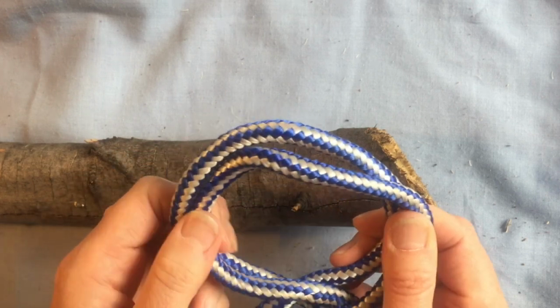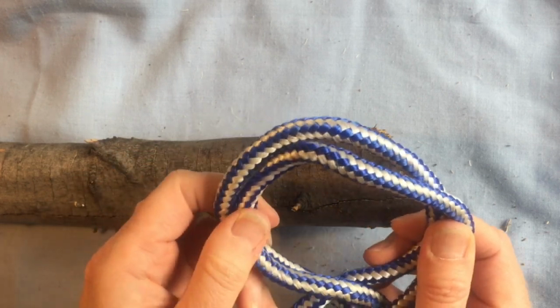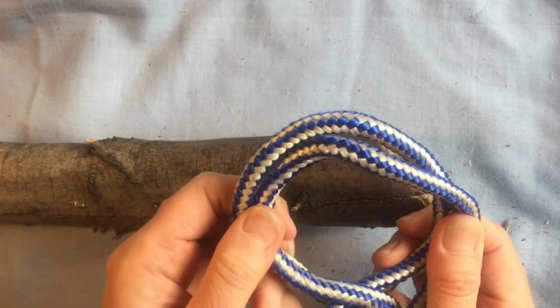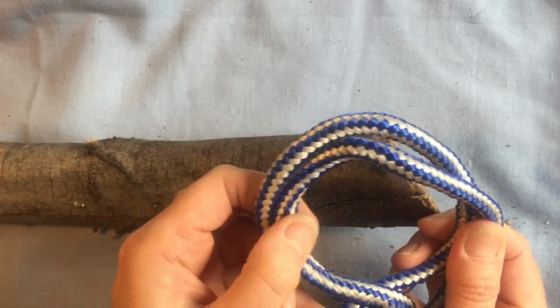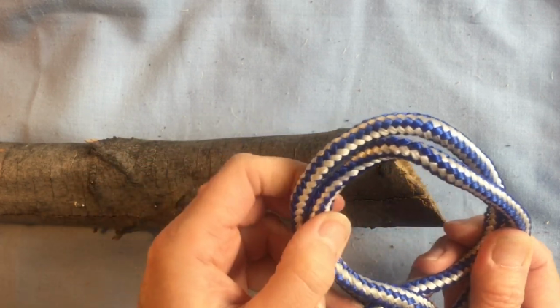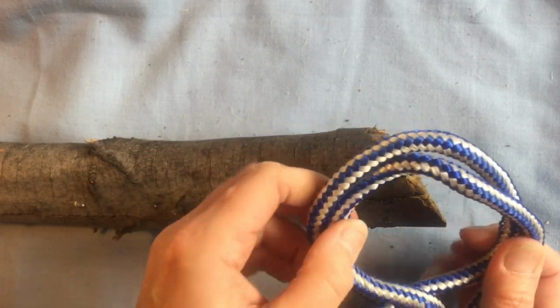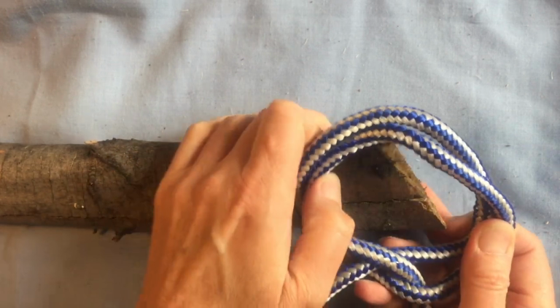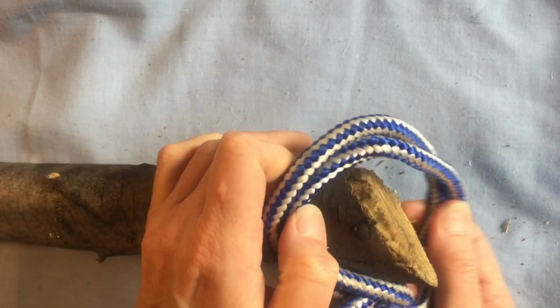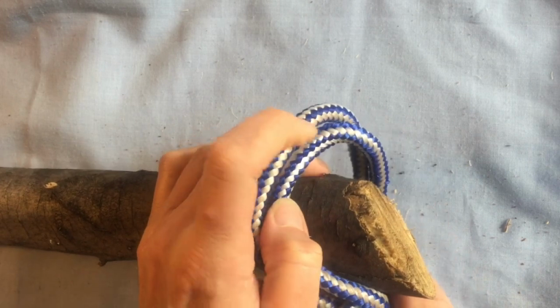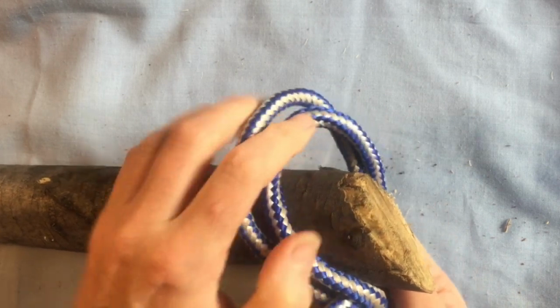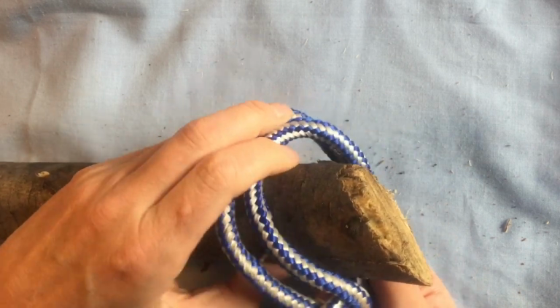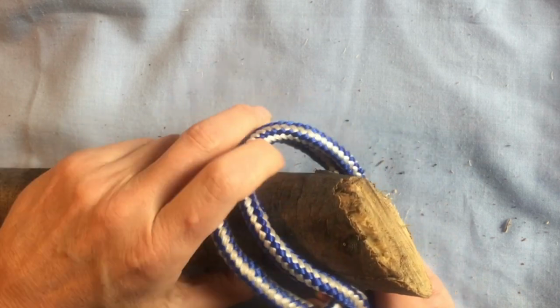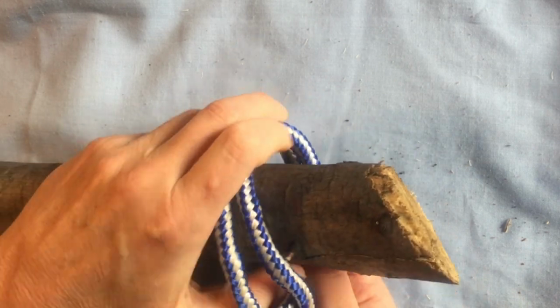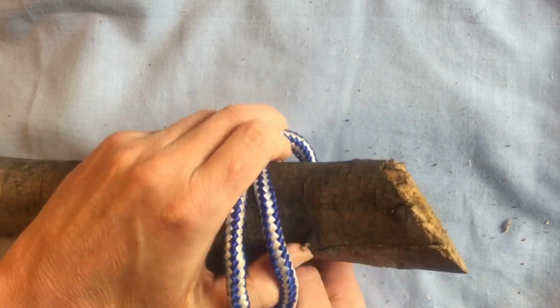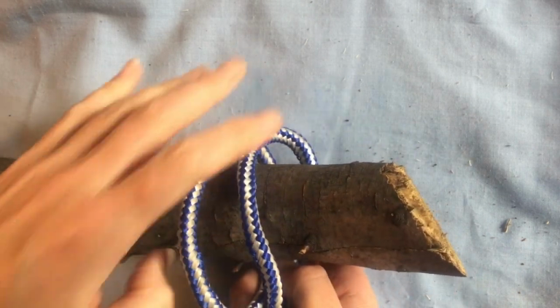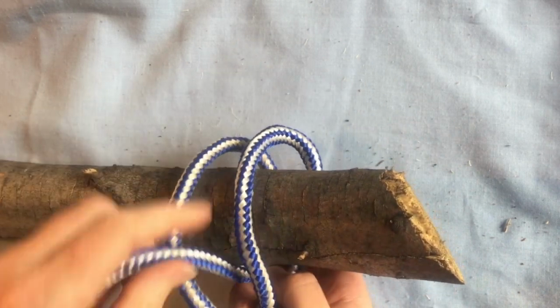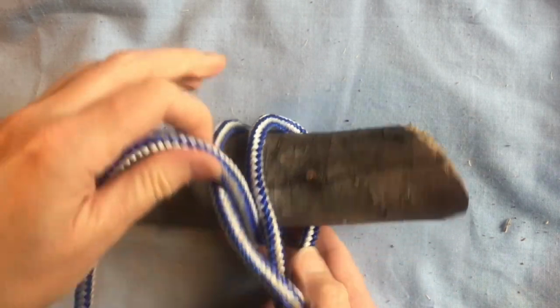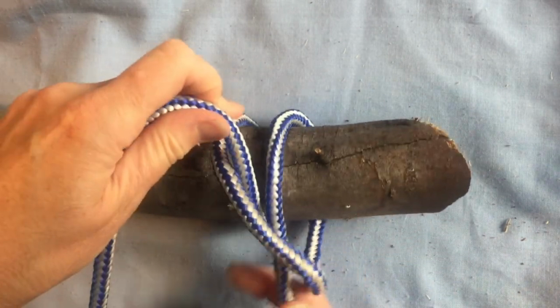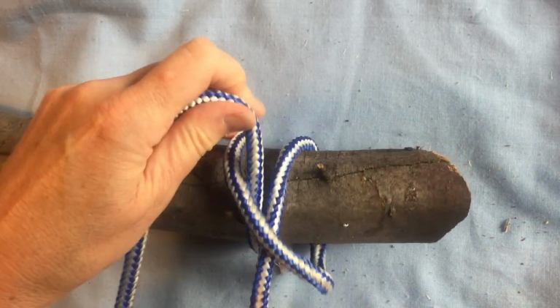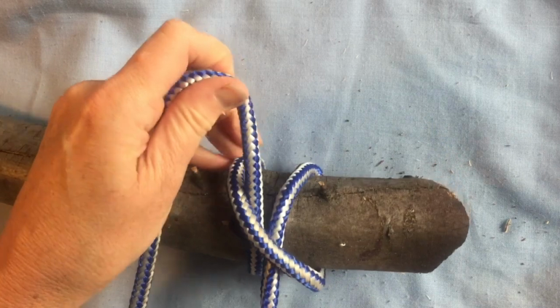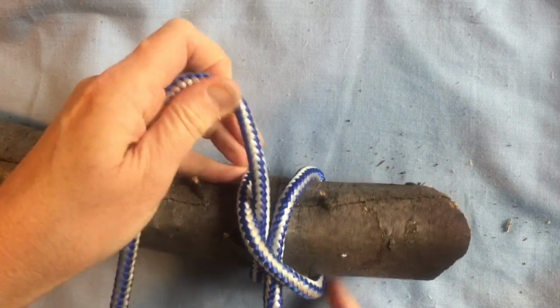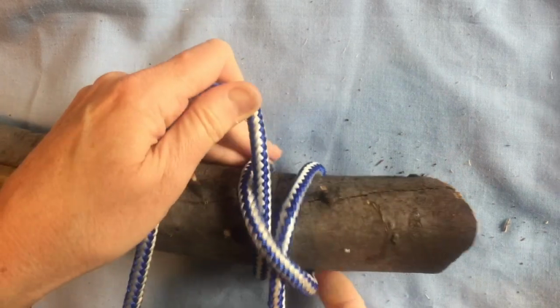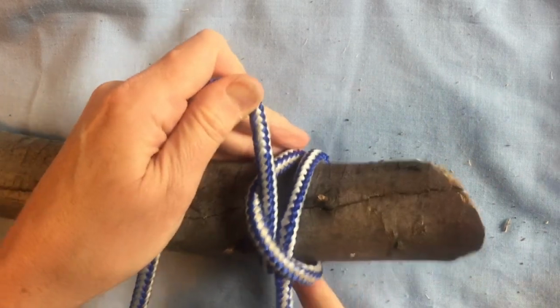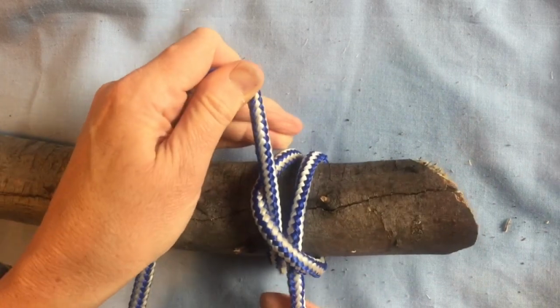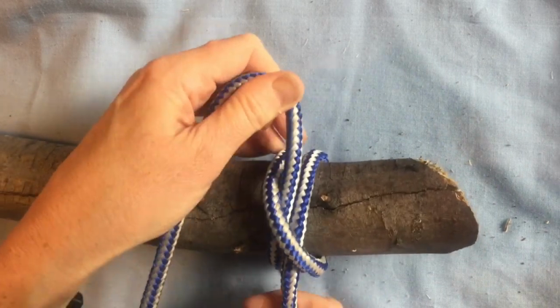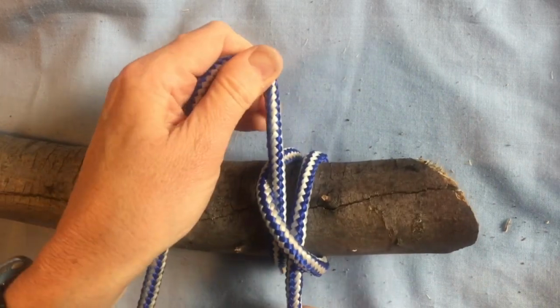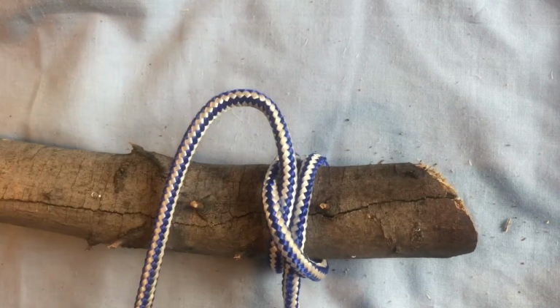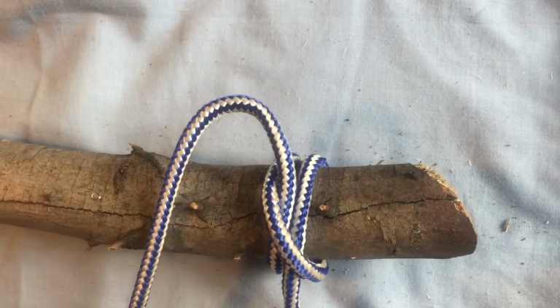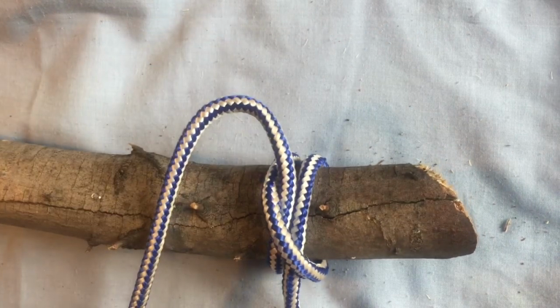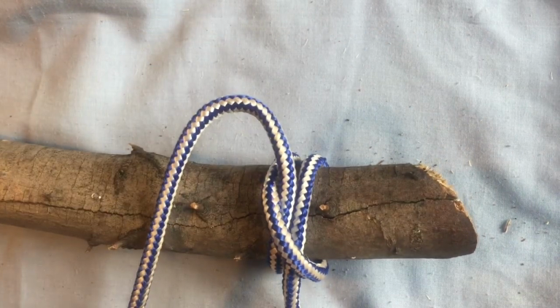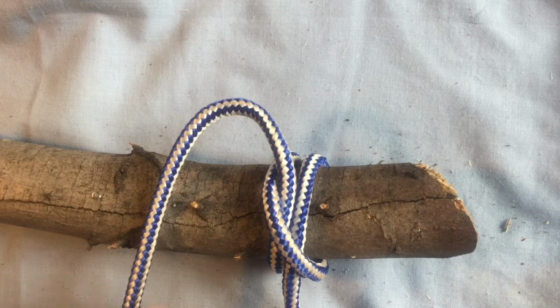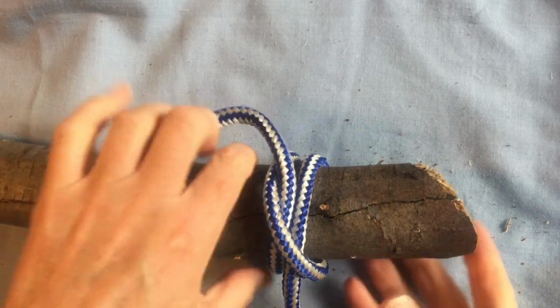So you've got this stack of two loops, which you then put over the end of your spar that you're wanting to put your clove hitch onto, and pull it tight. And there's your clove hitch — nice and simple.